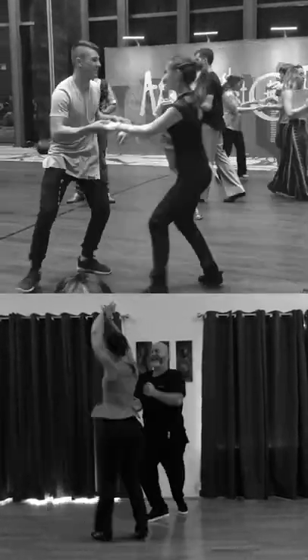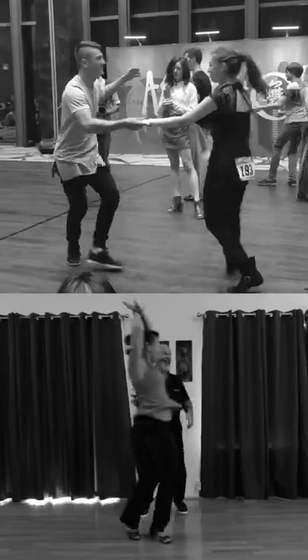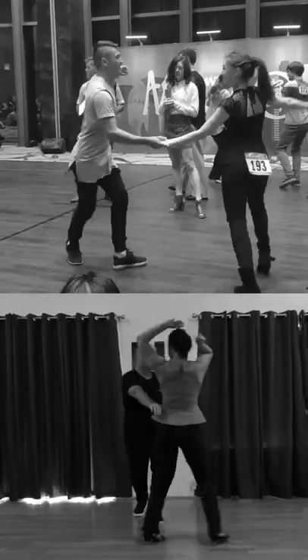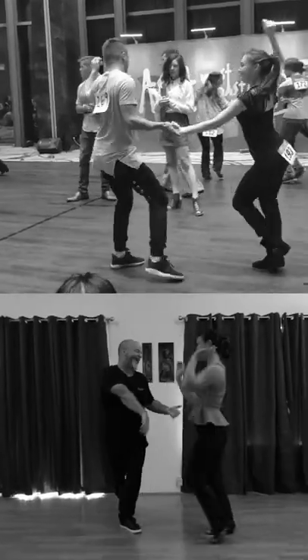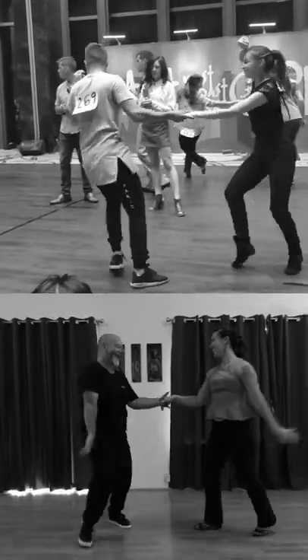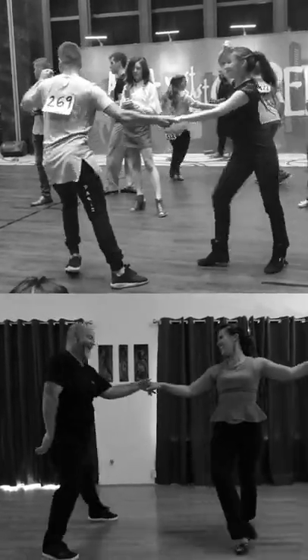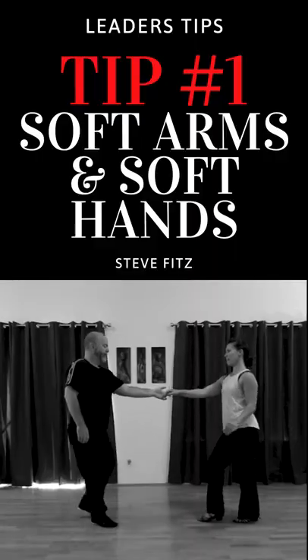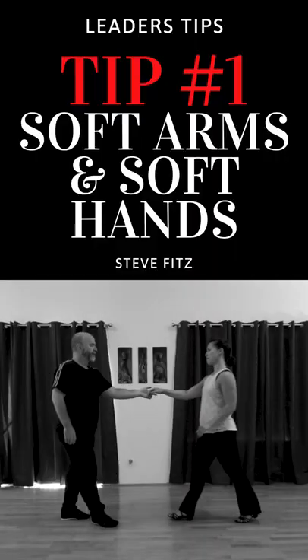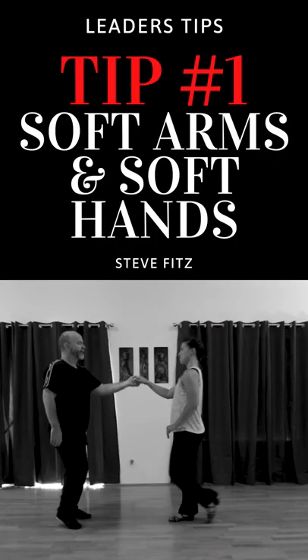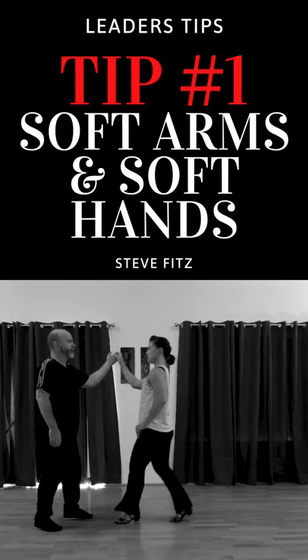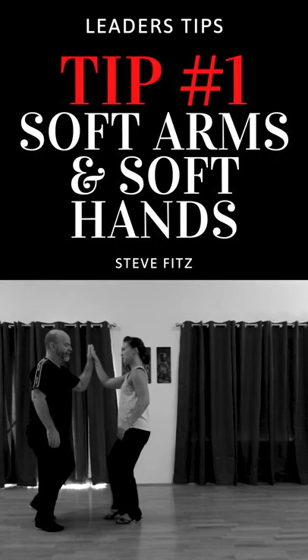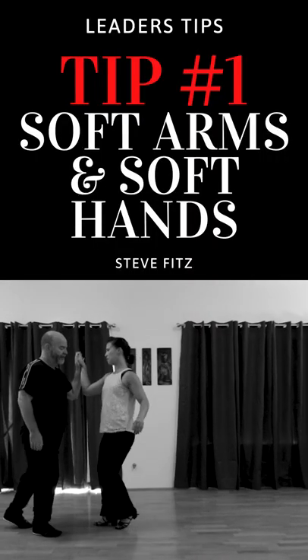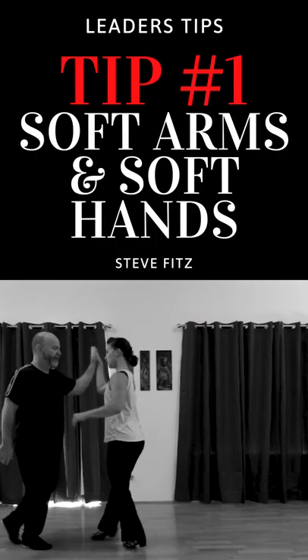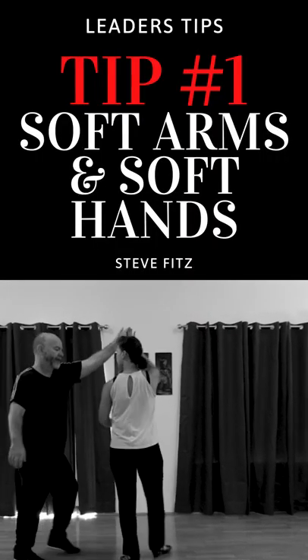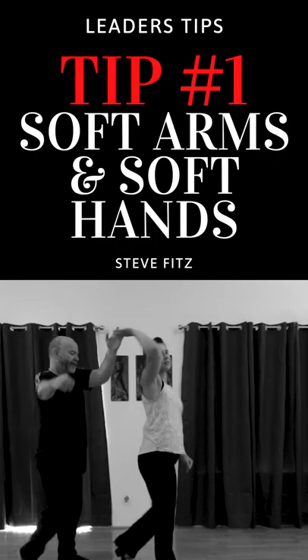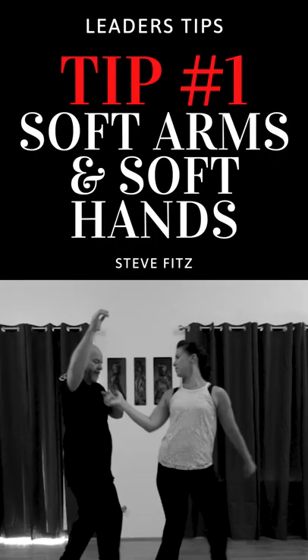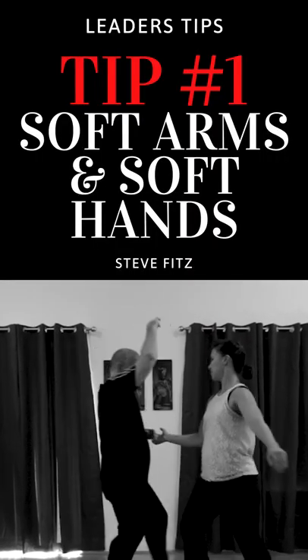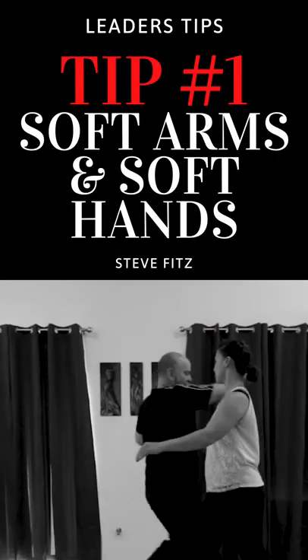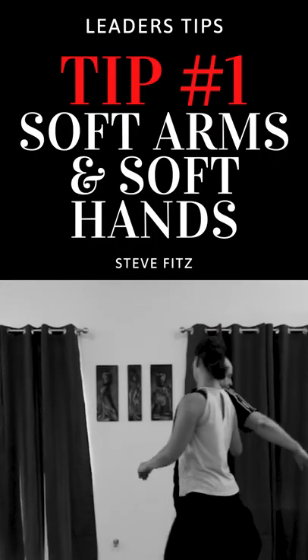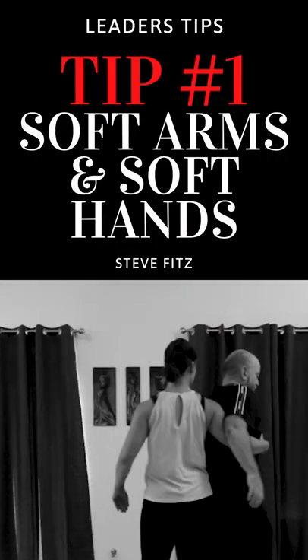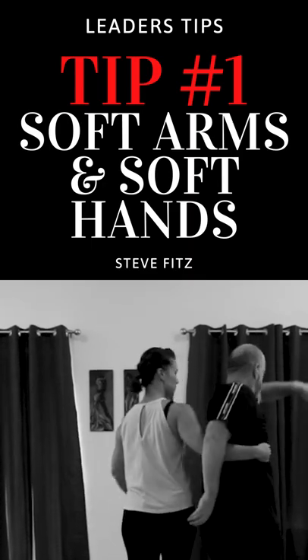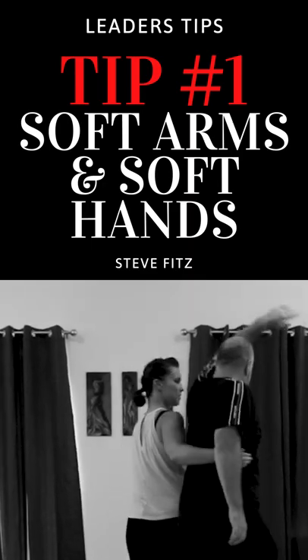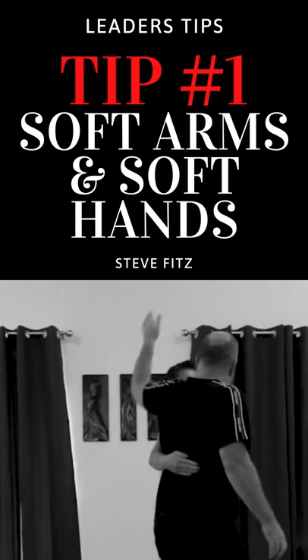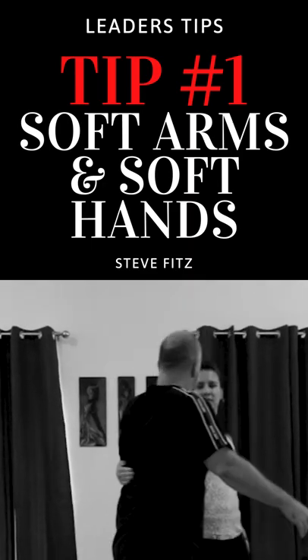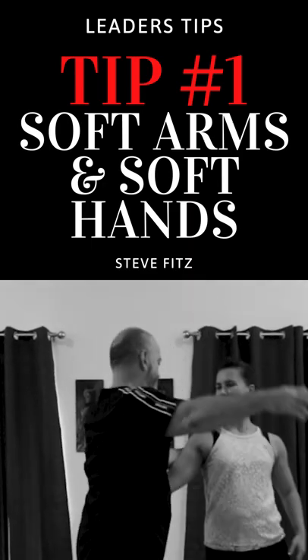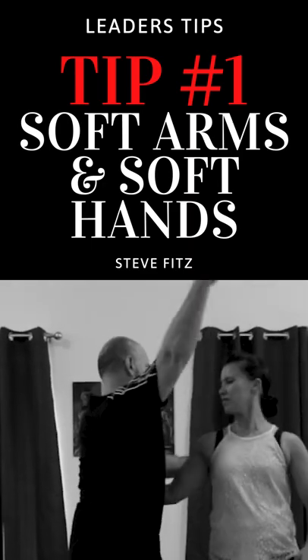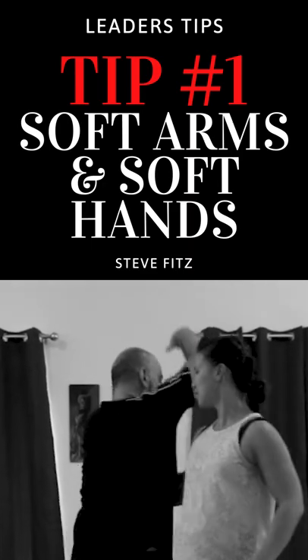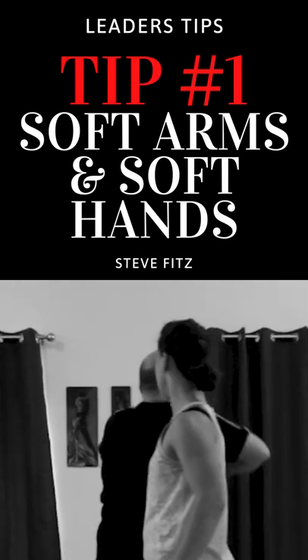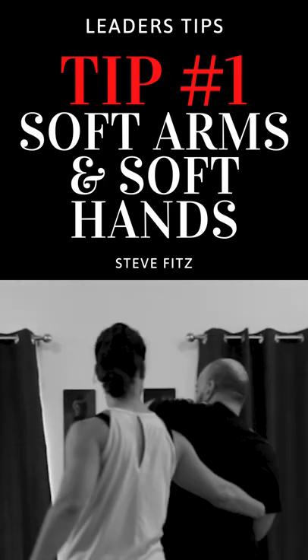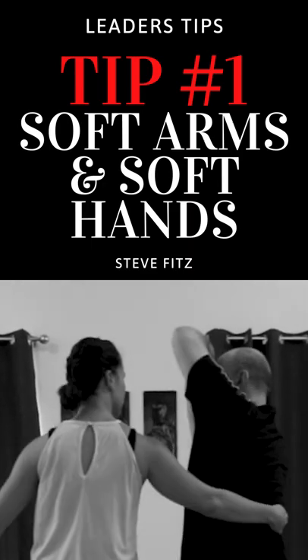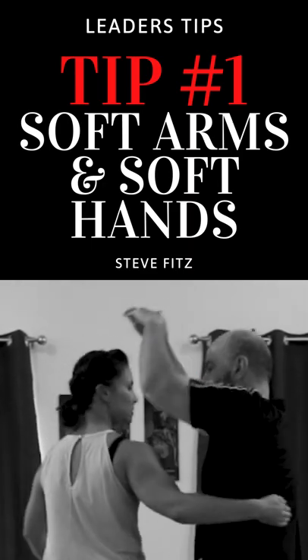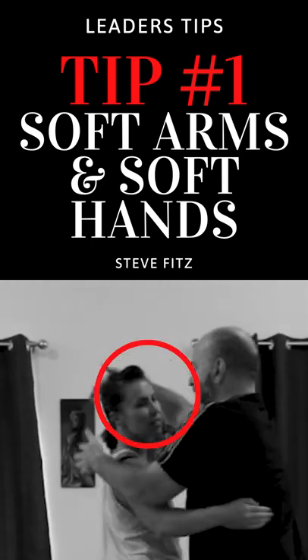My number one tip for leaders is to practice to slow music and have soft arms and hands, just in case you make accidental contact to your follower's head. Whoops!